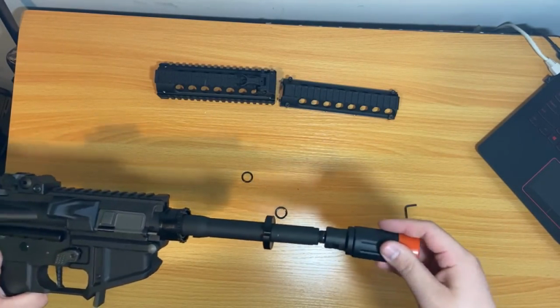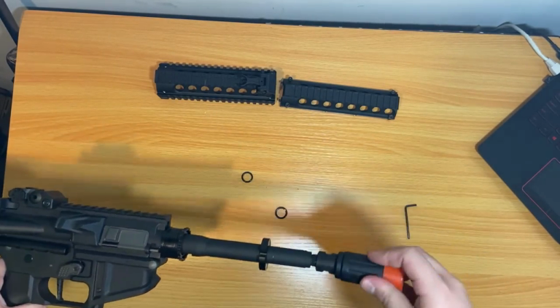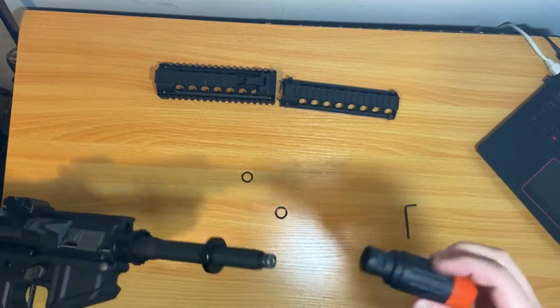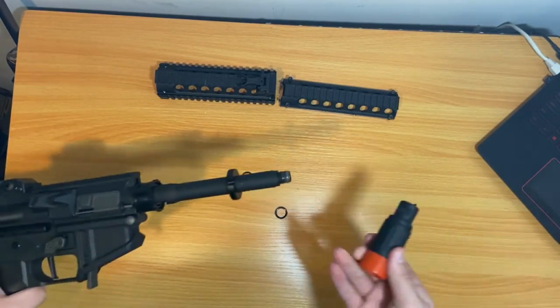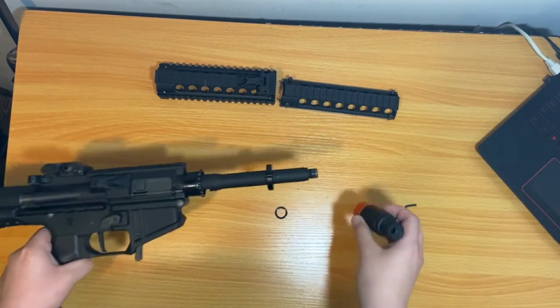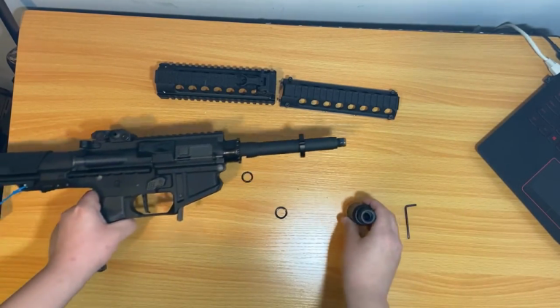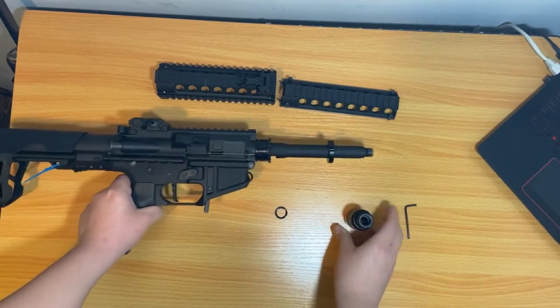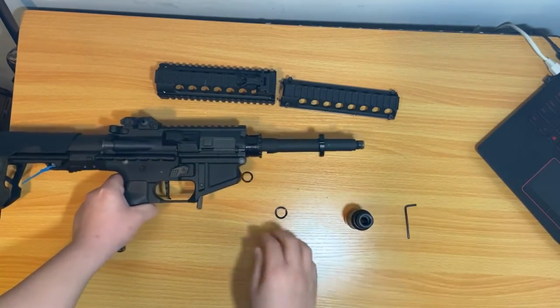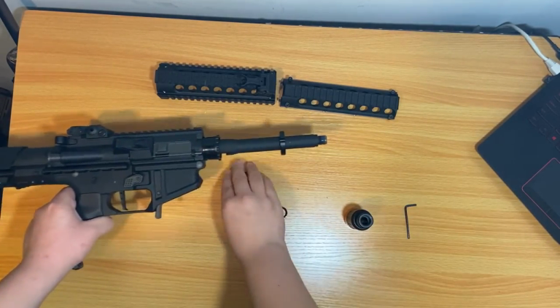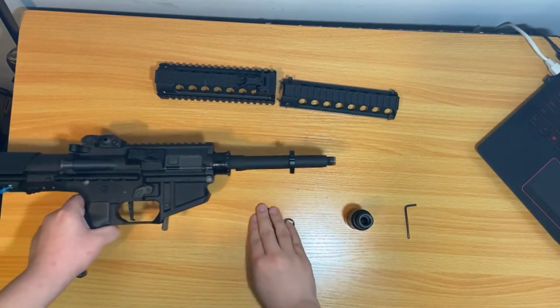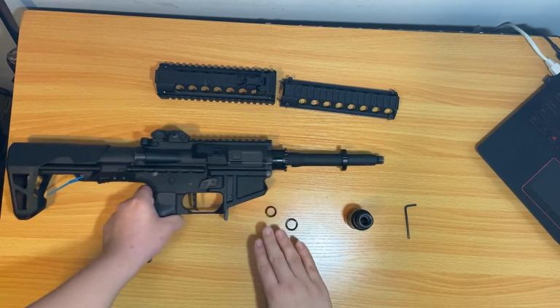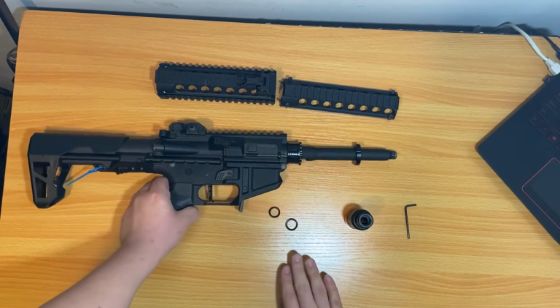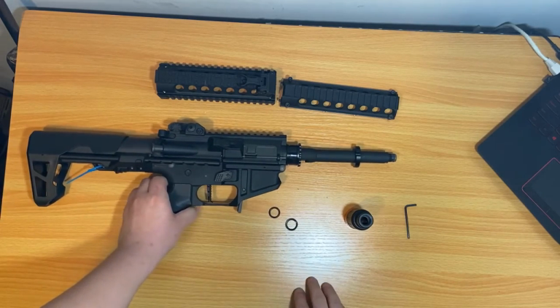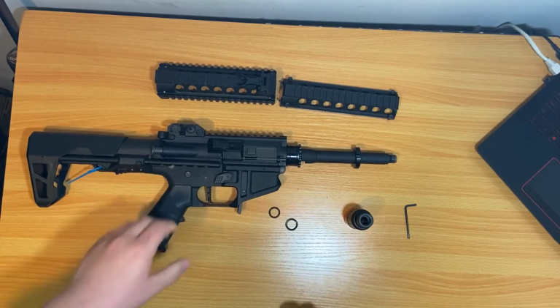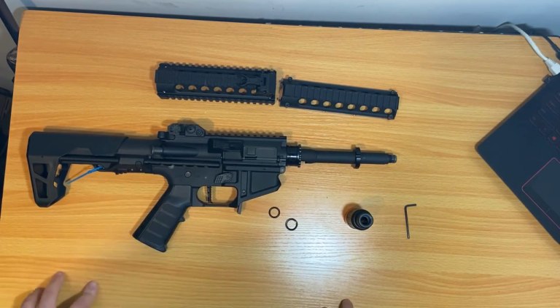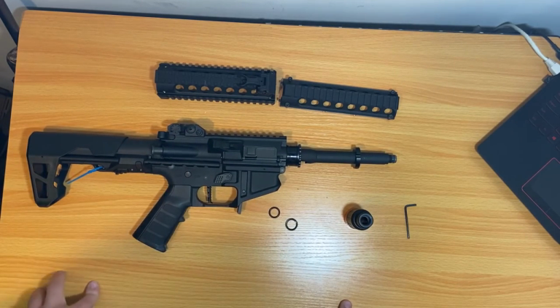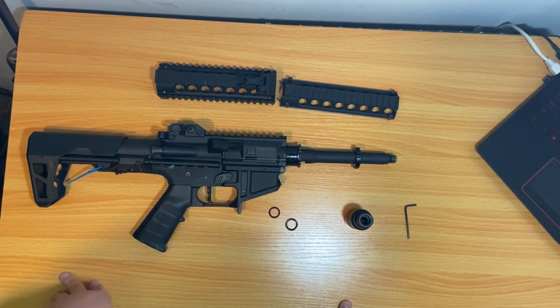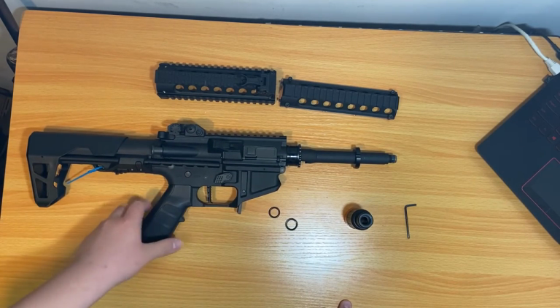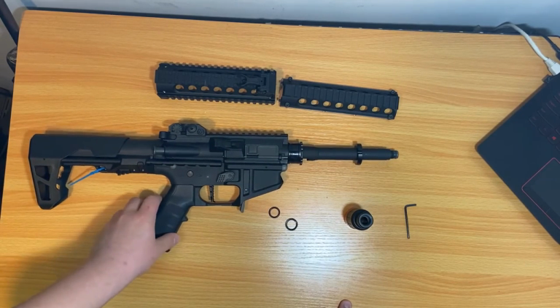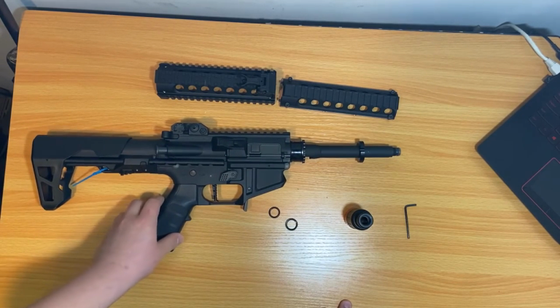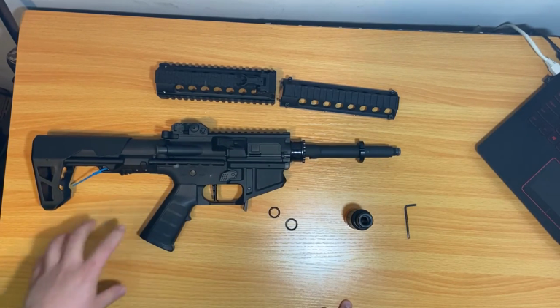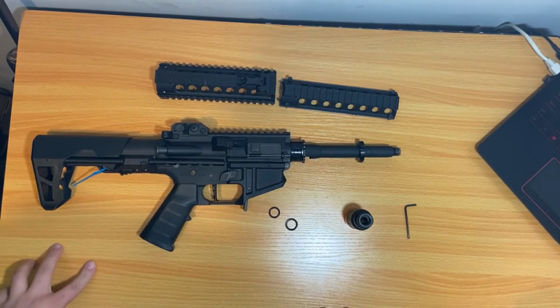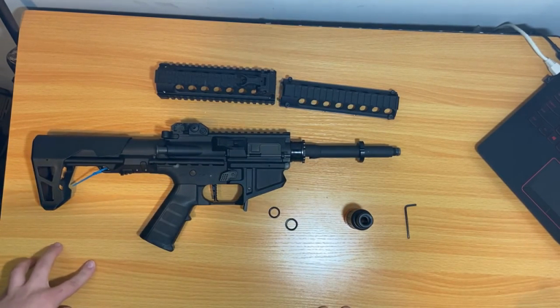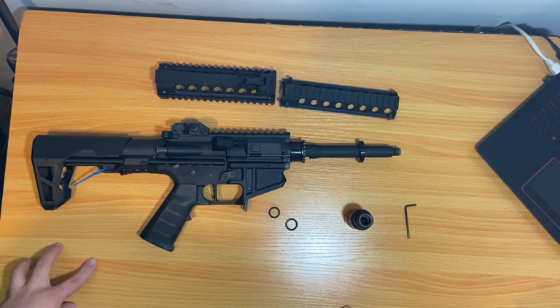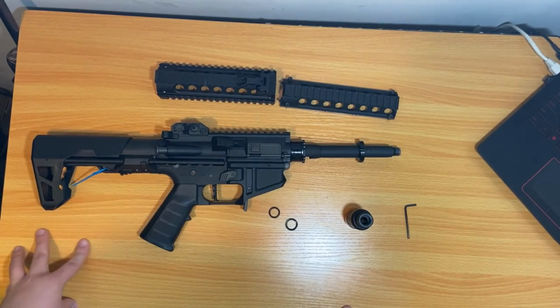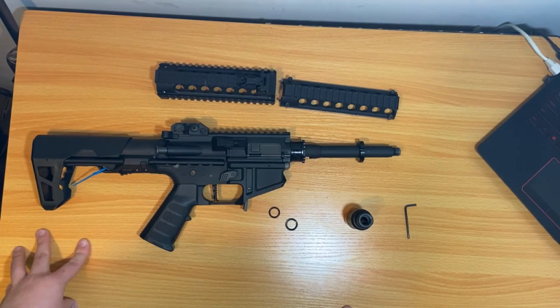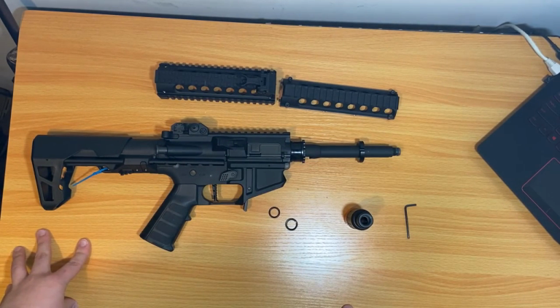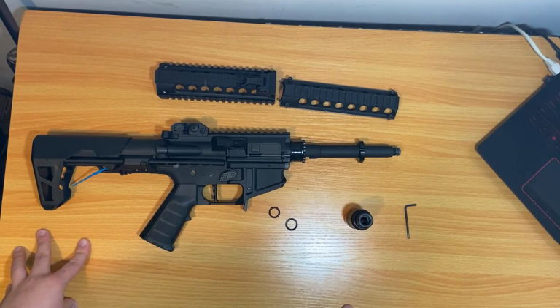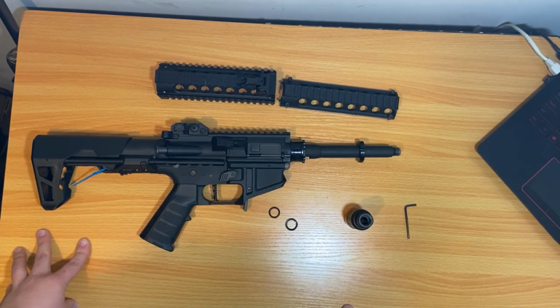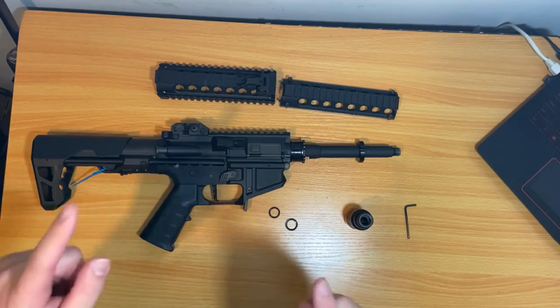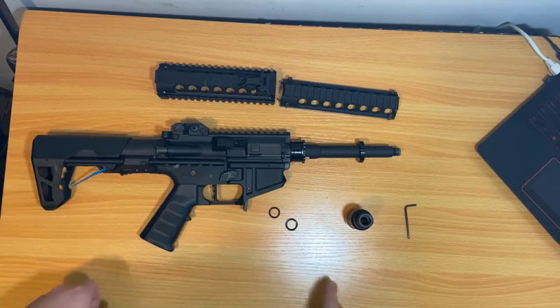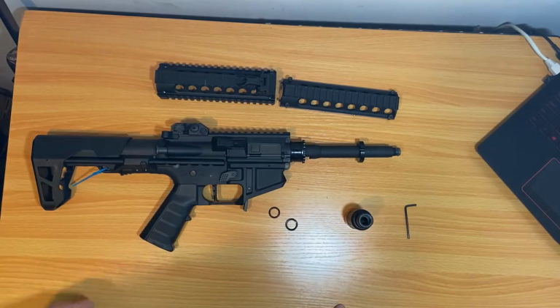That is basically how you take off the amplifier or flash hider off the King Arms PDW nine millimeter SBR. Thanks for watching, see you in the next video.